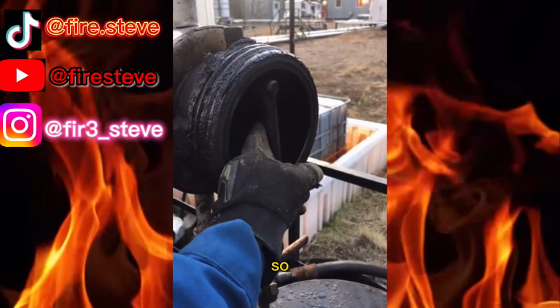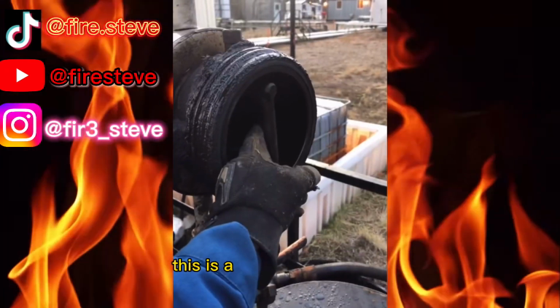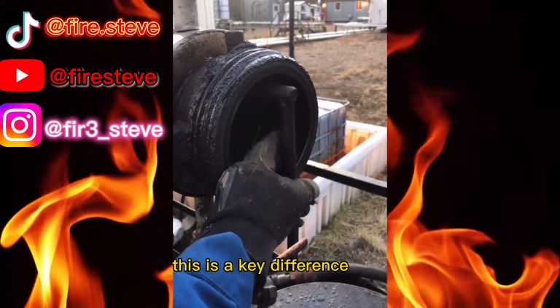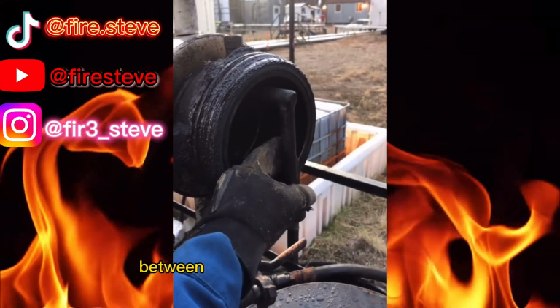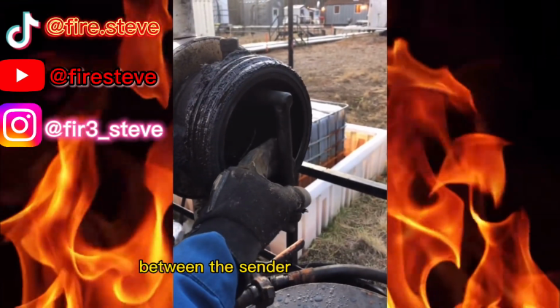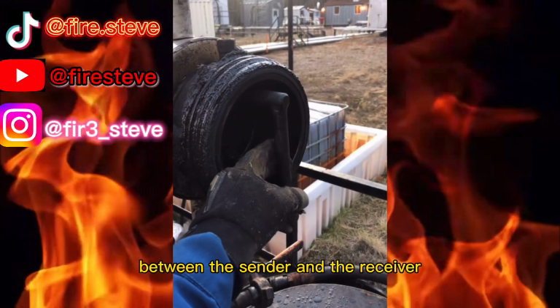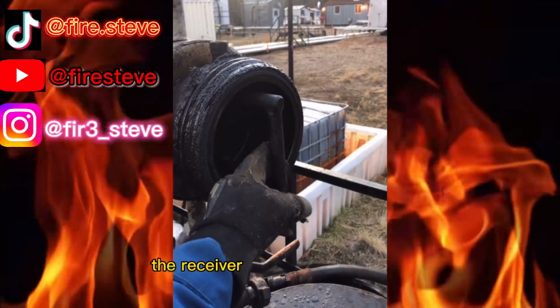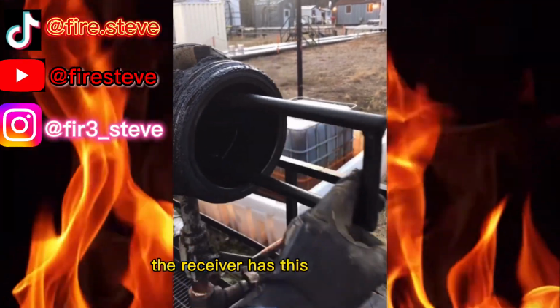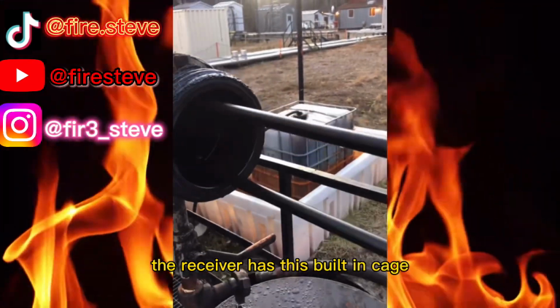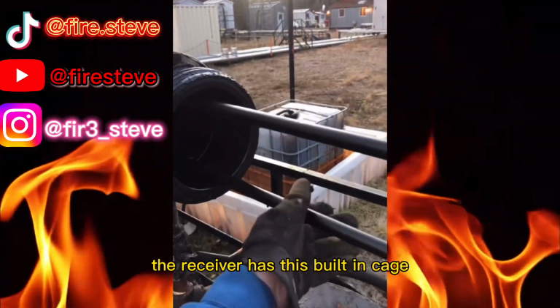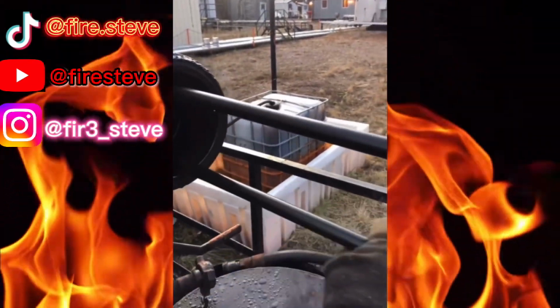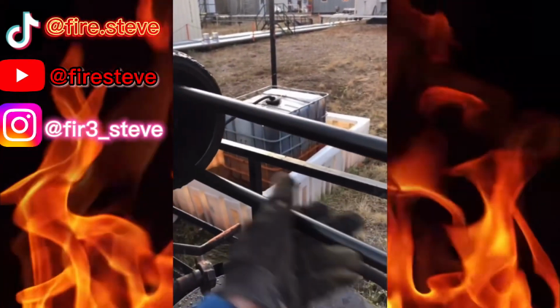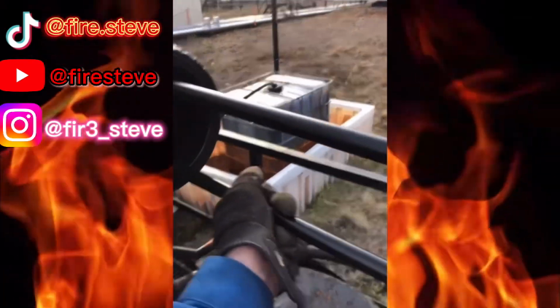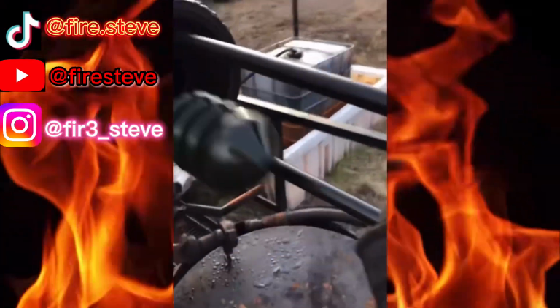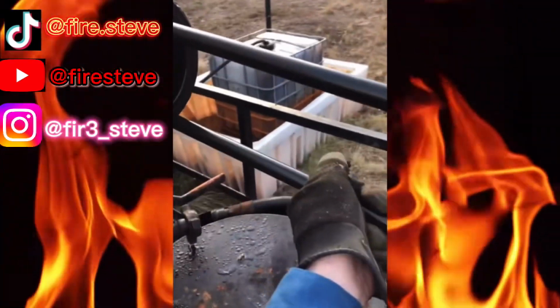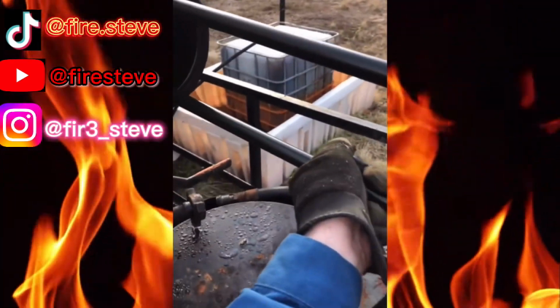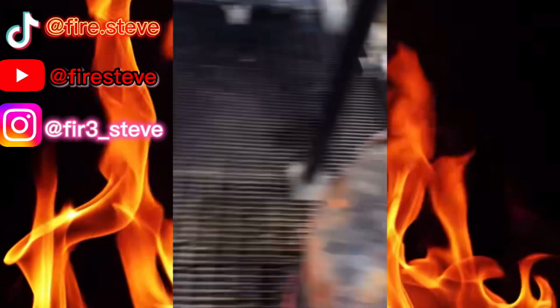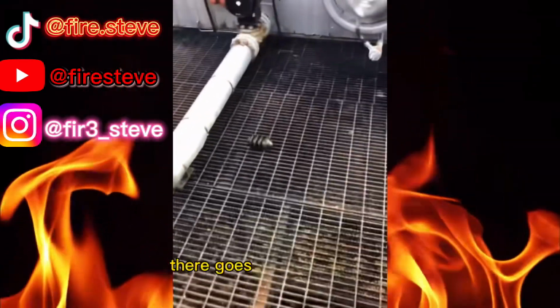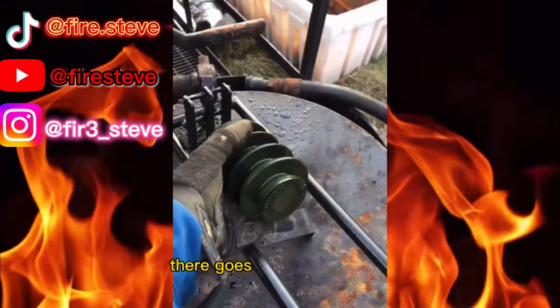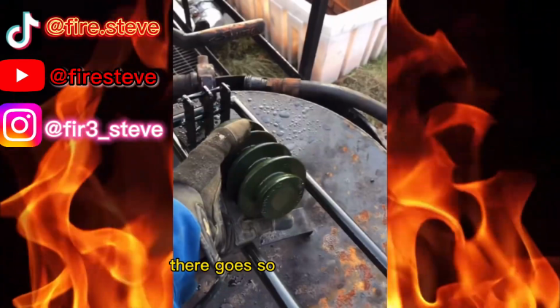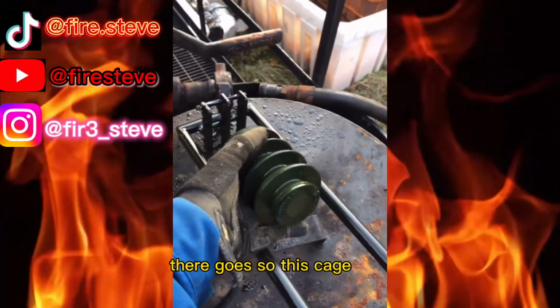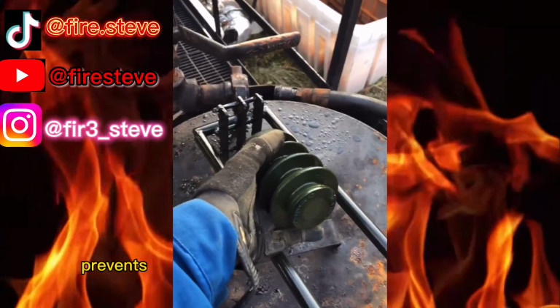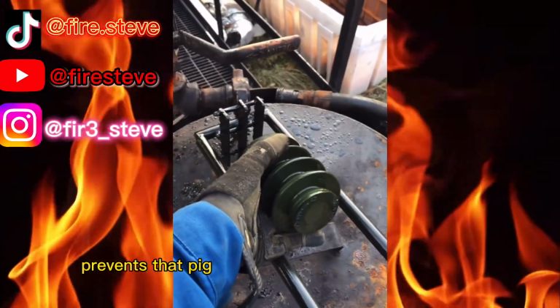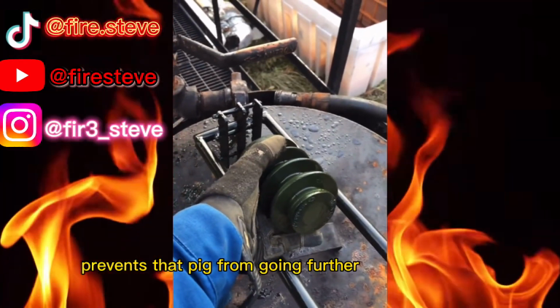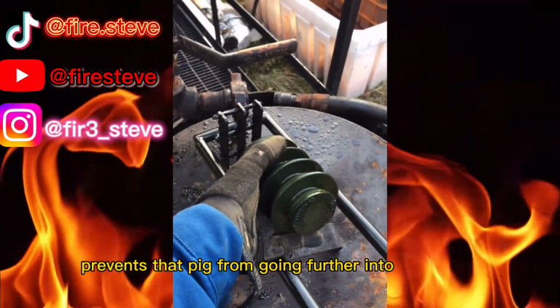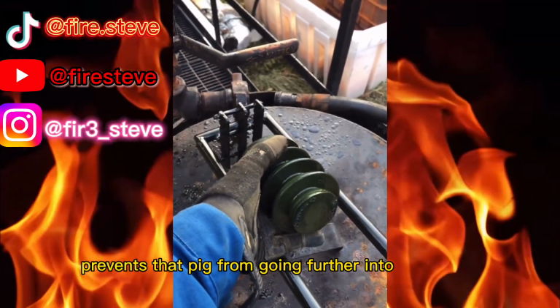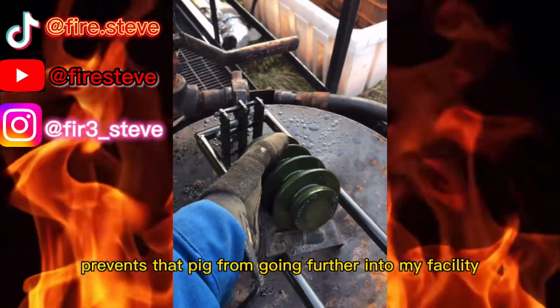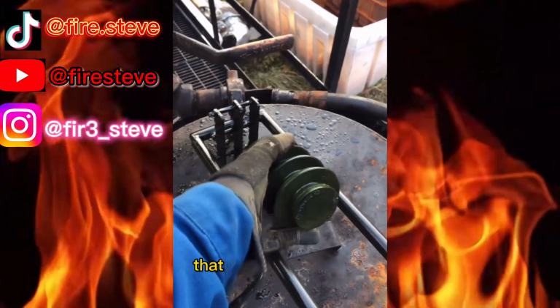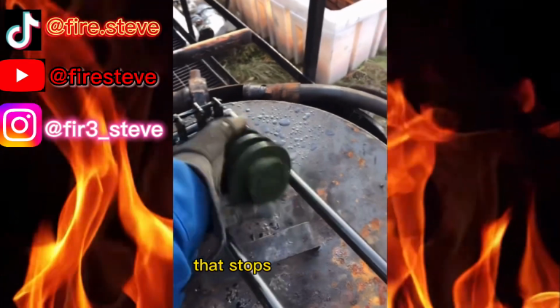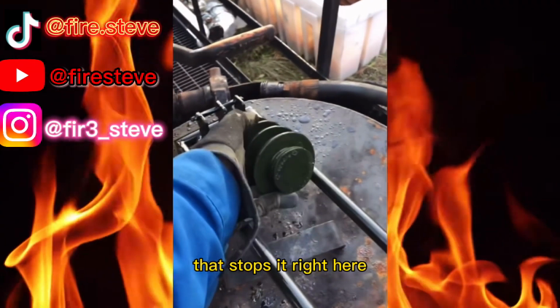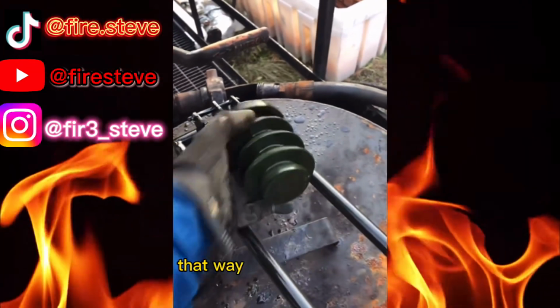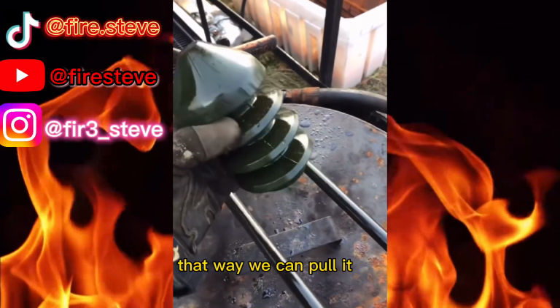This is a key difference here between the sender and the receiver. The receiver has this built-in cage. There it goes. This cage here prevents that pig from going further into my facility — it stops it right here so that way we can pull it out.